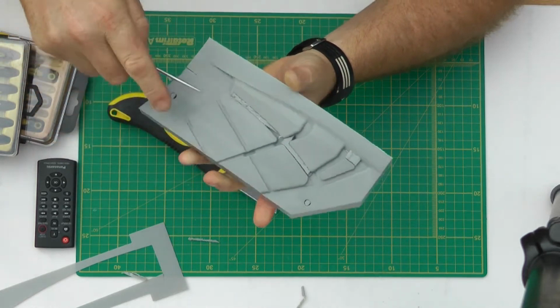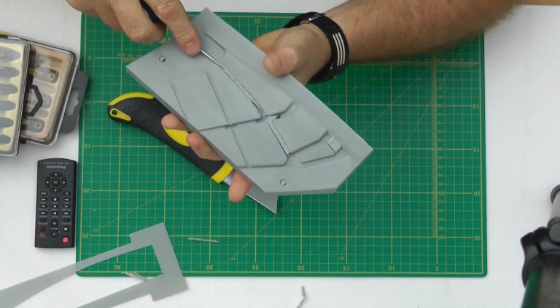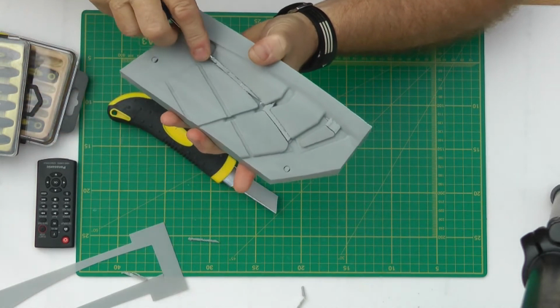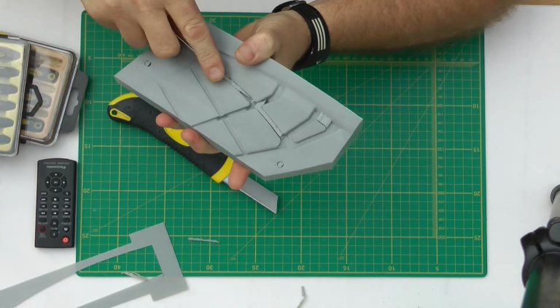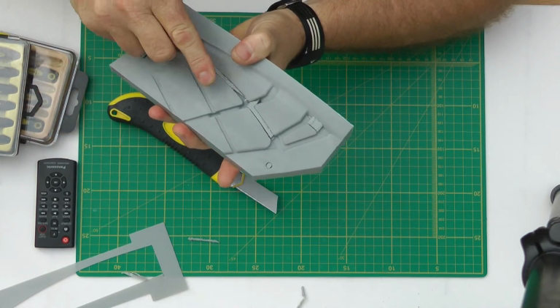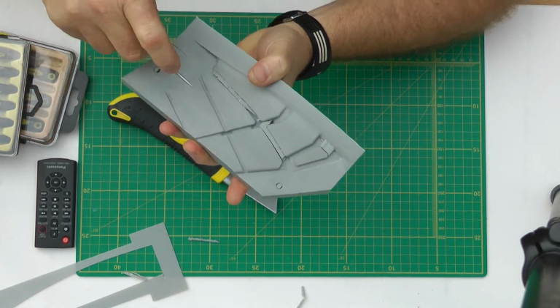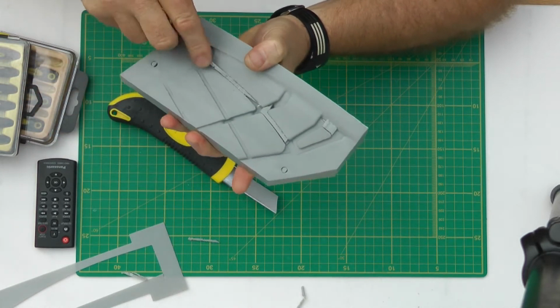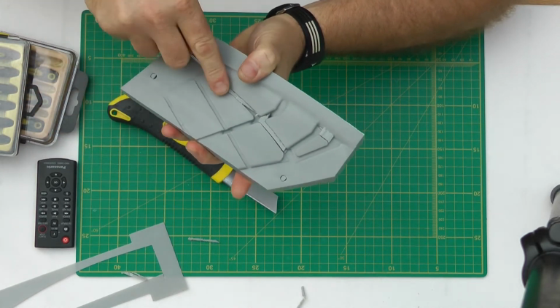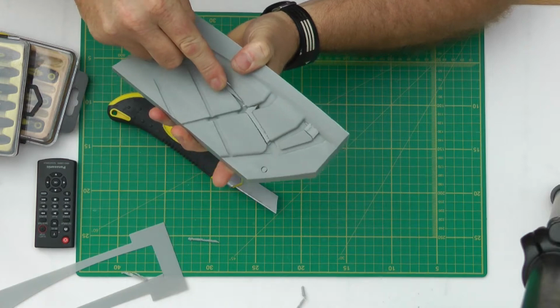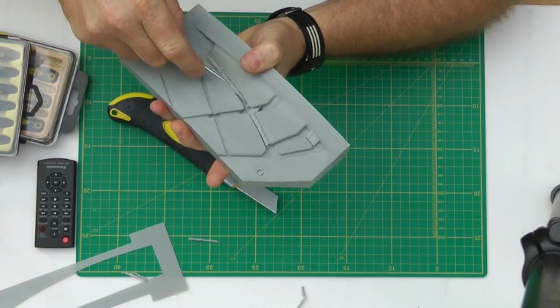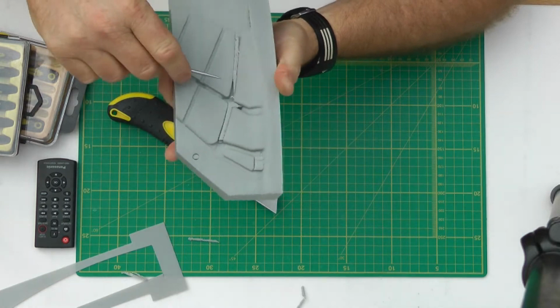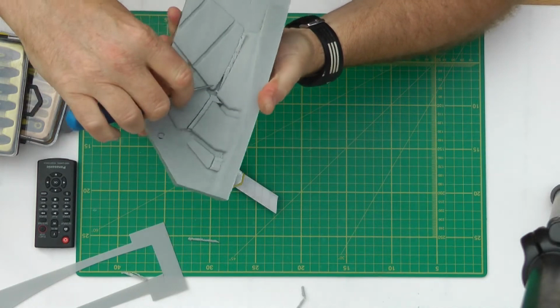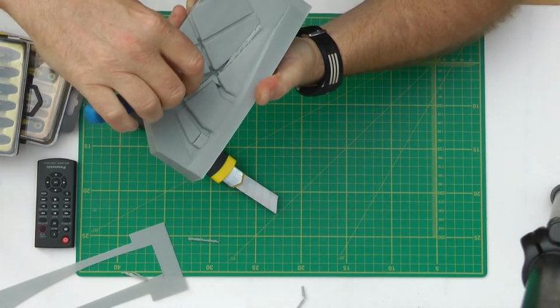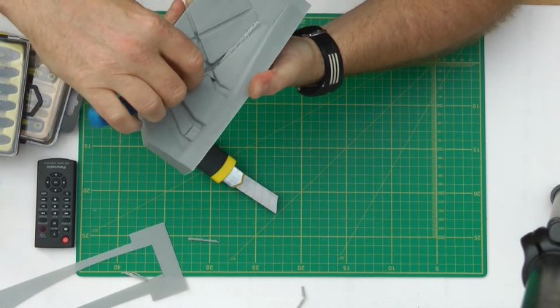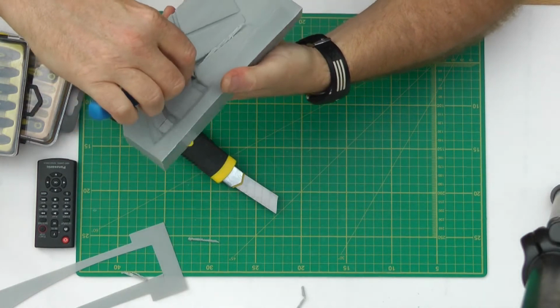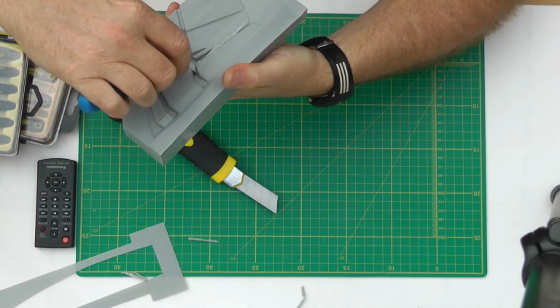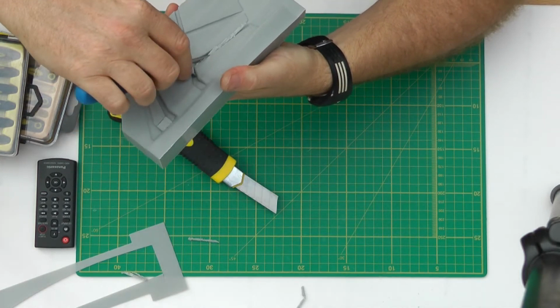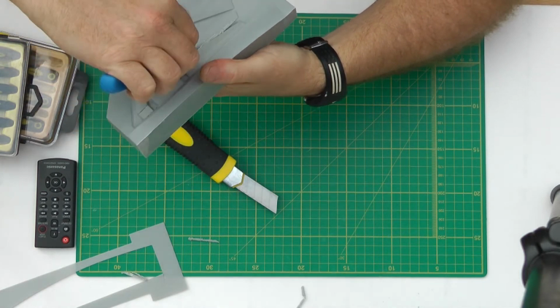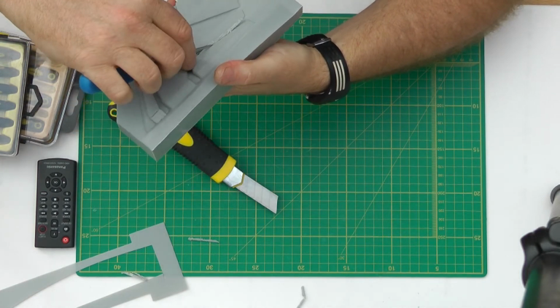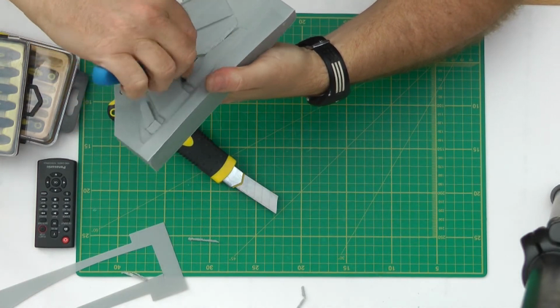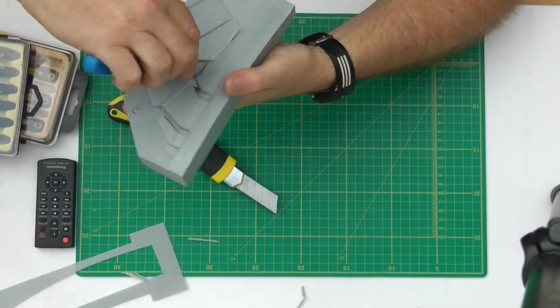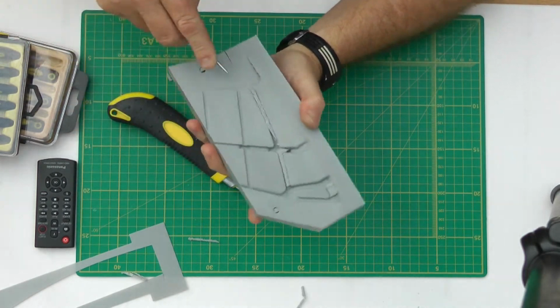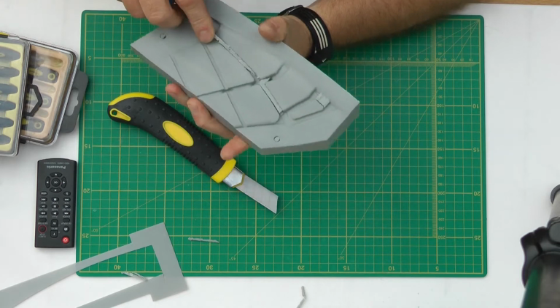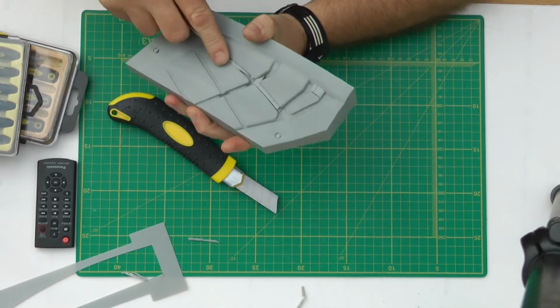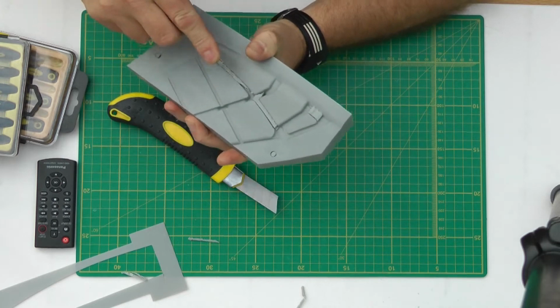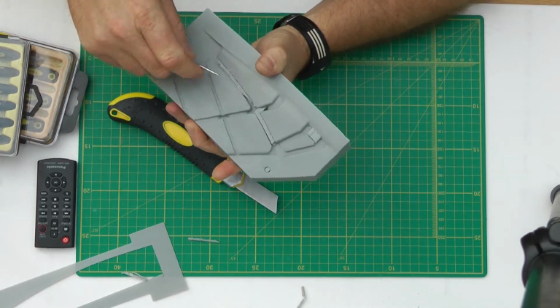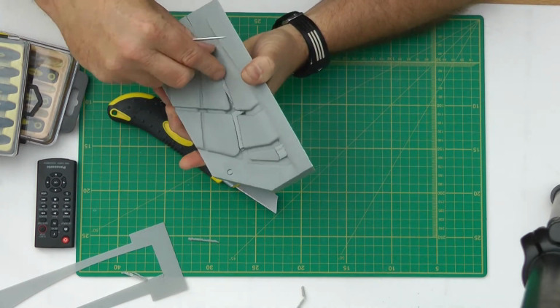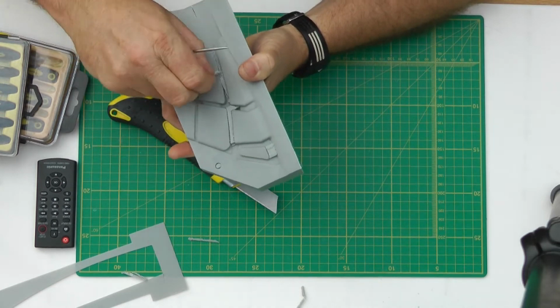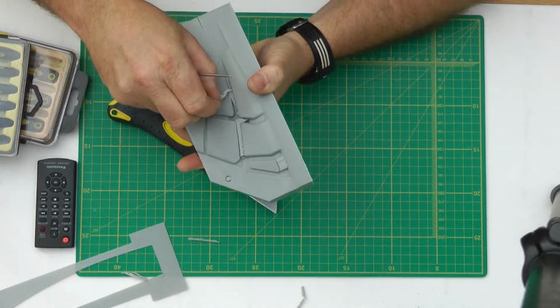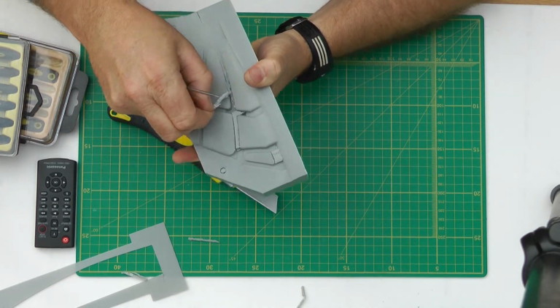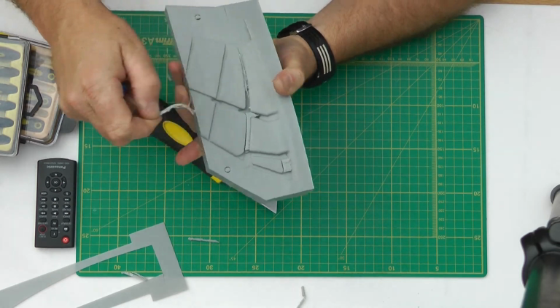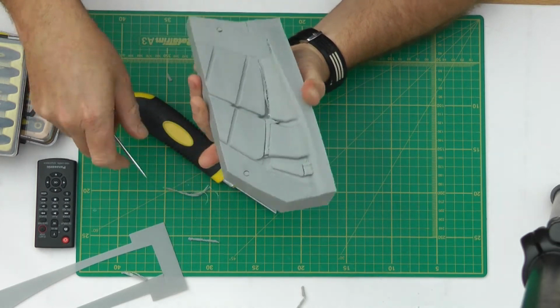Obviously you're going to take a bit of care when you're doing this, and any scratches you have you're going to have to repair and sand out on the moulds.